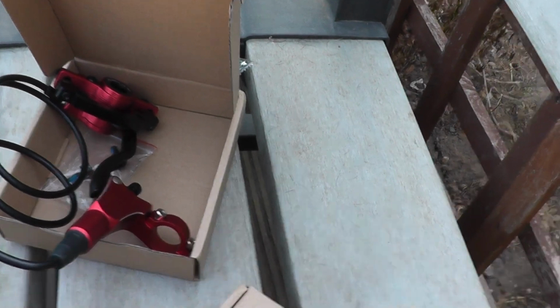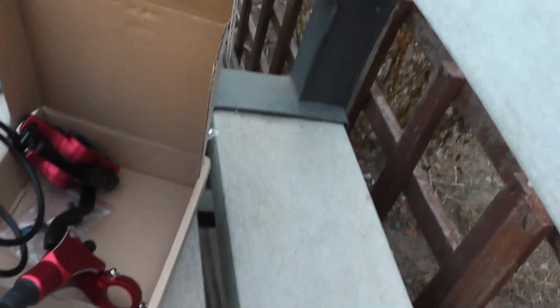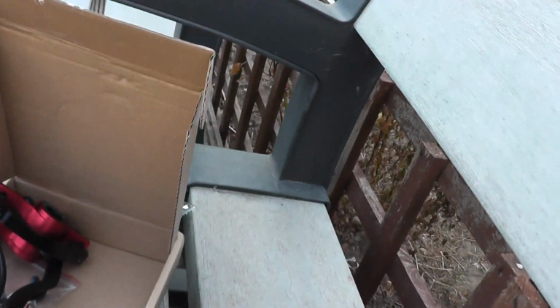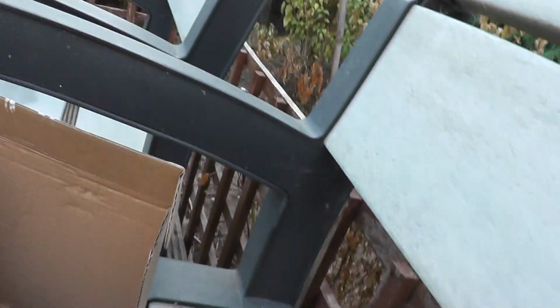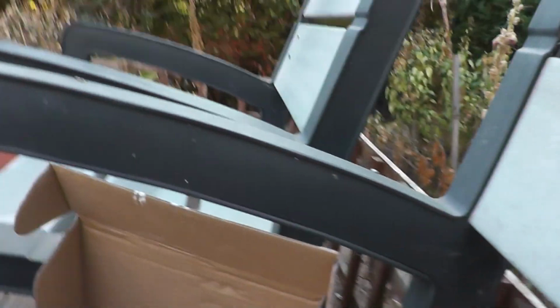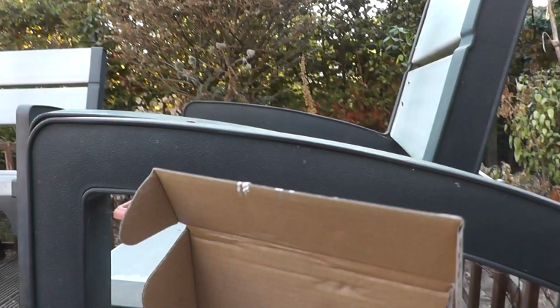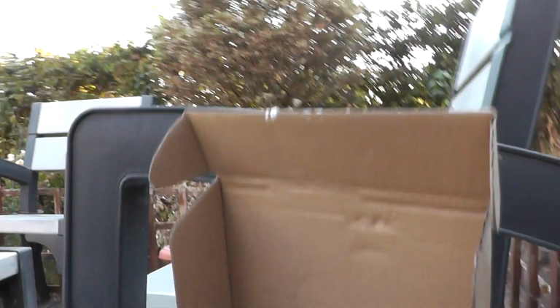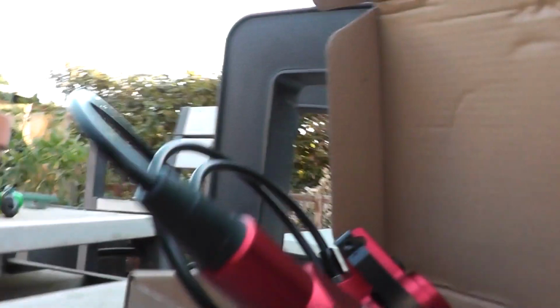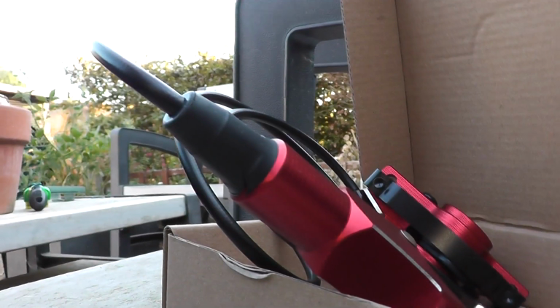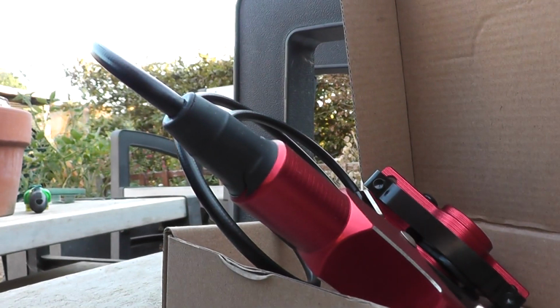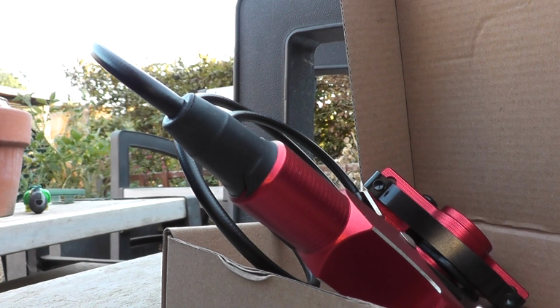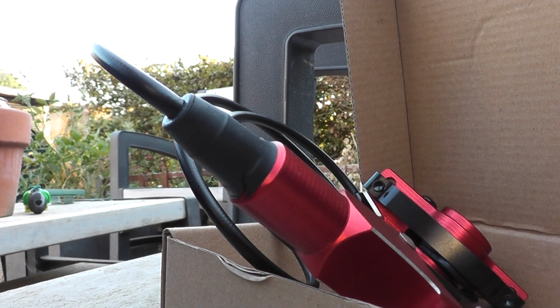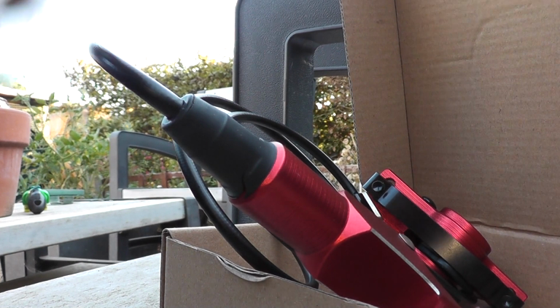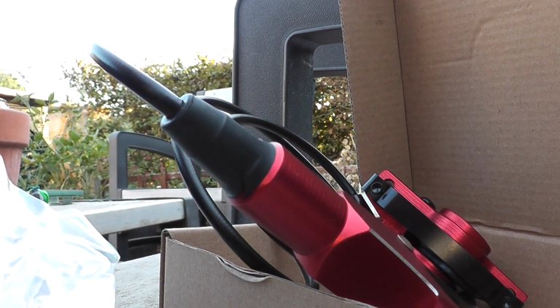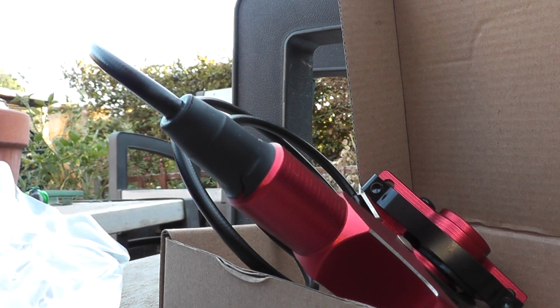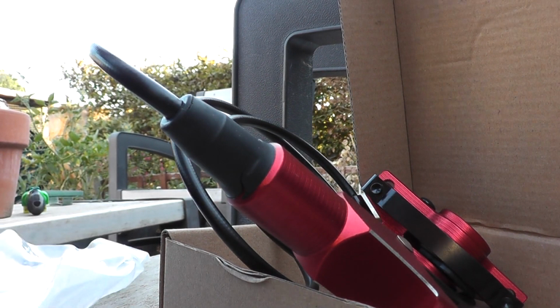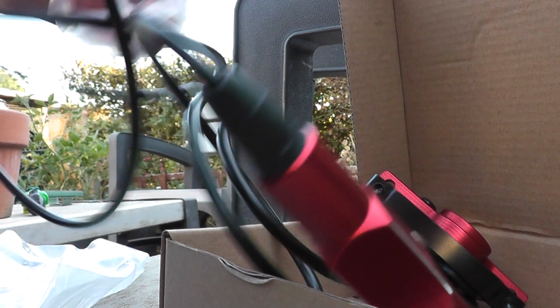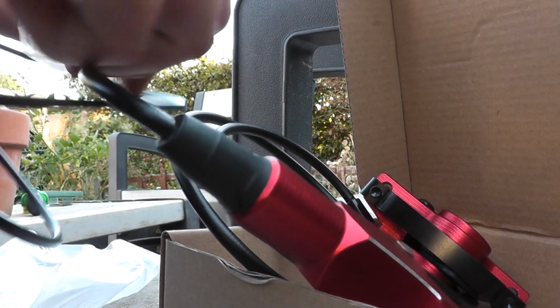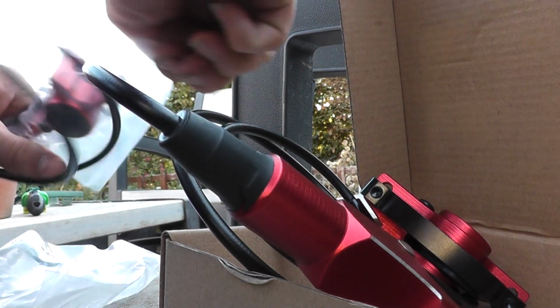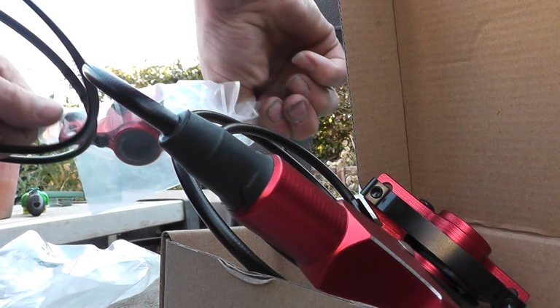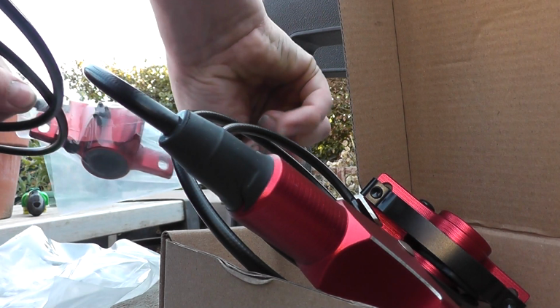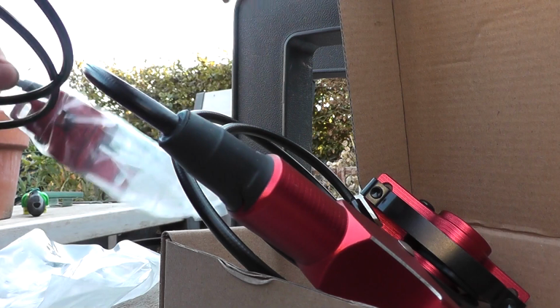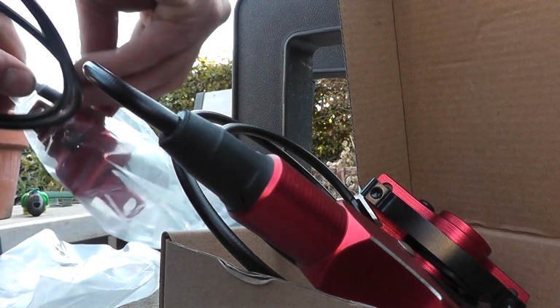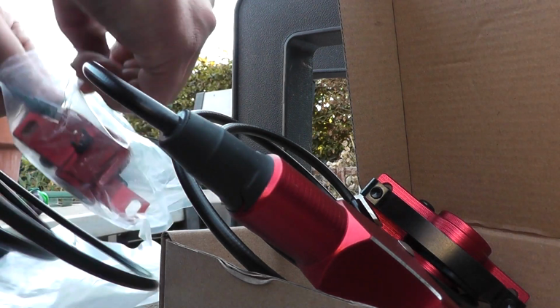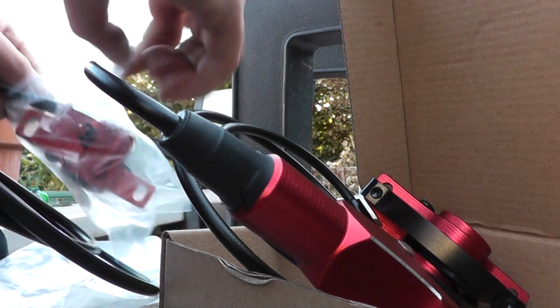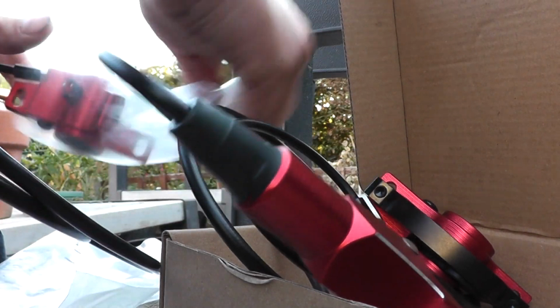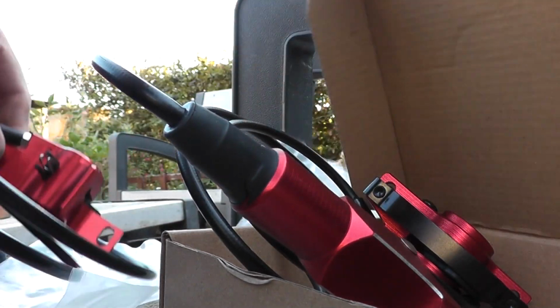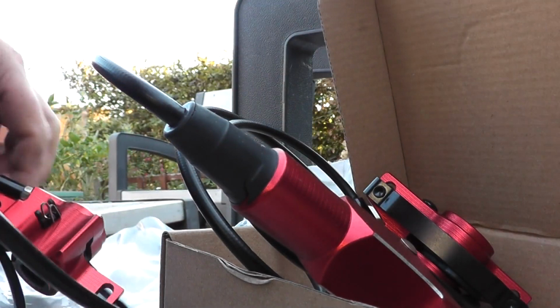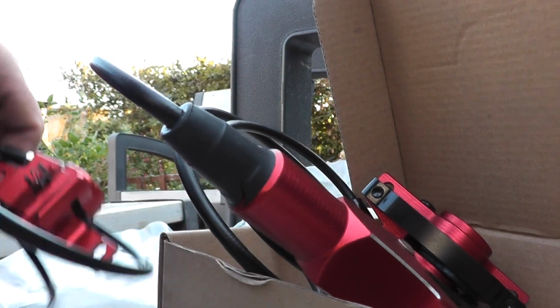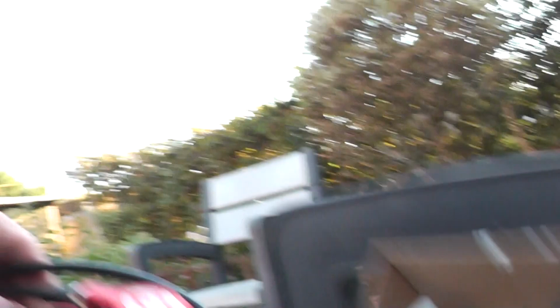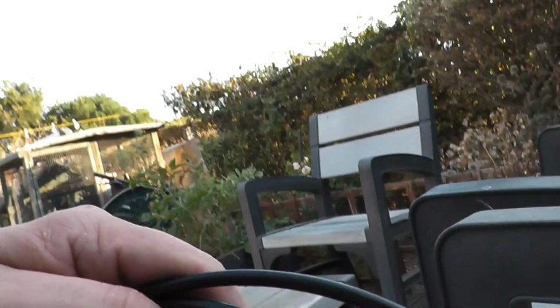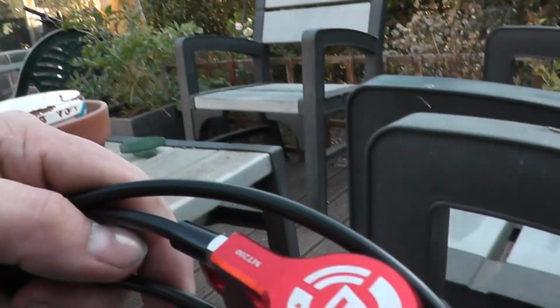For the price, the Bucklows brakes seem pretty good. So I'm unpacking these and looking at the others.